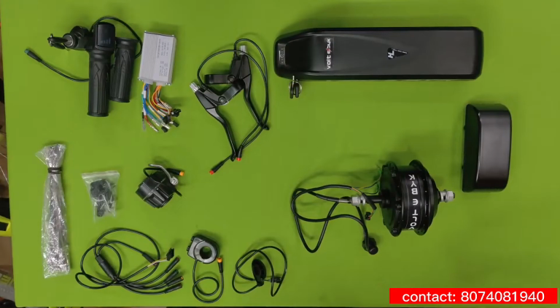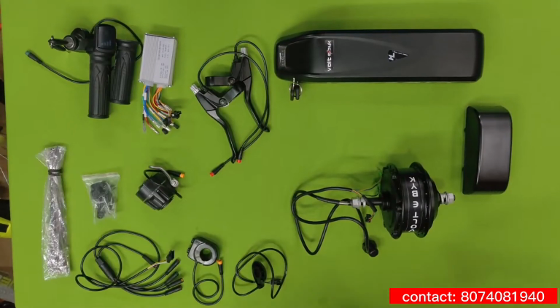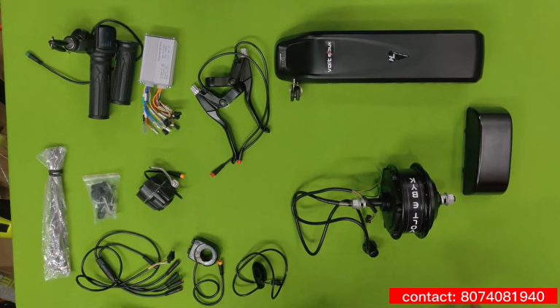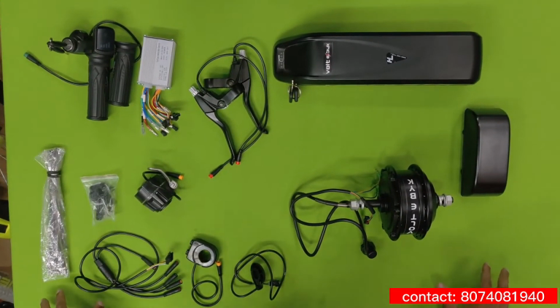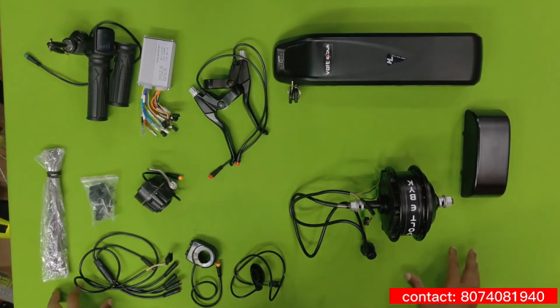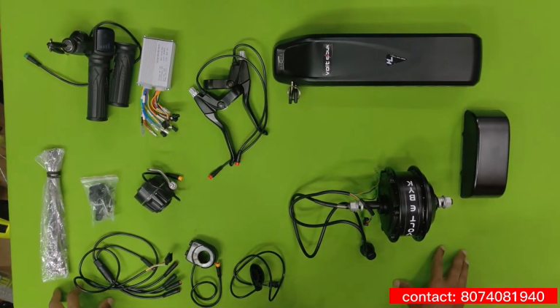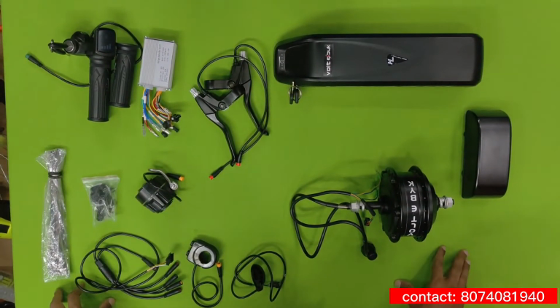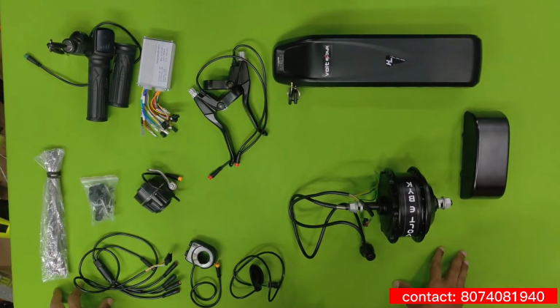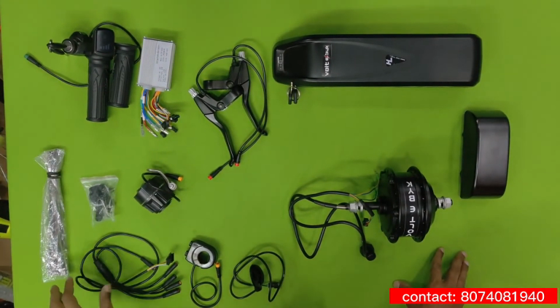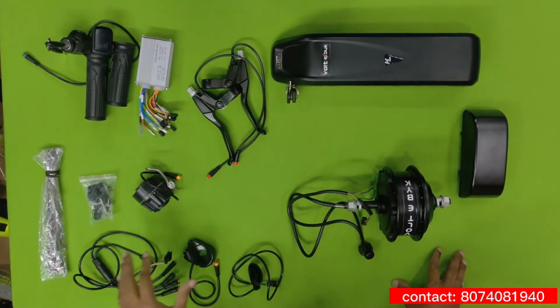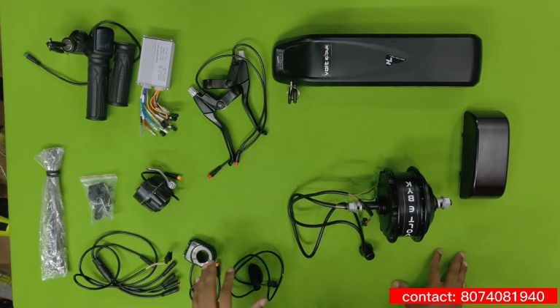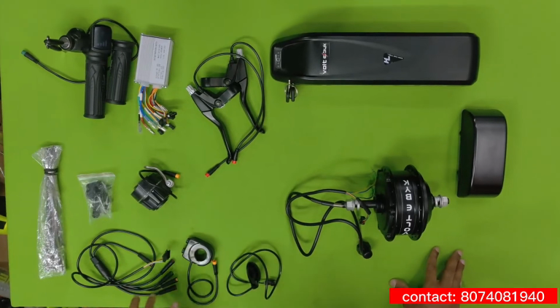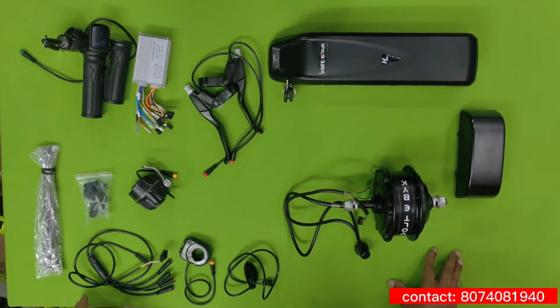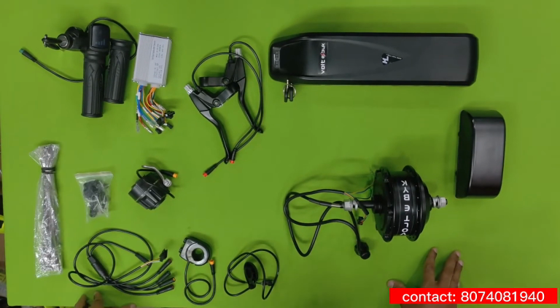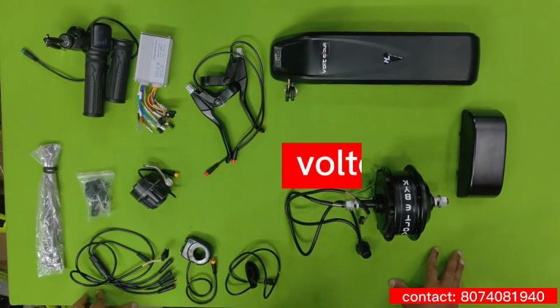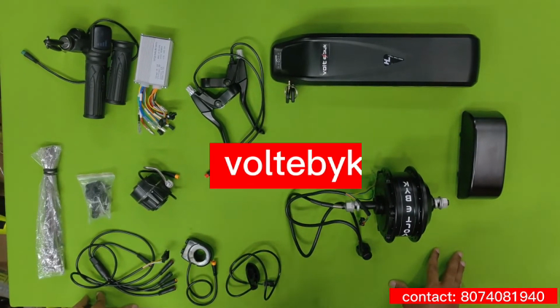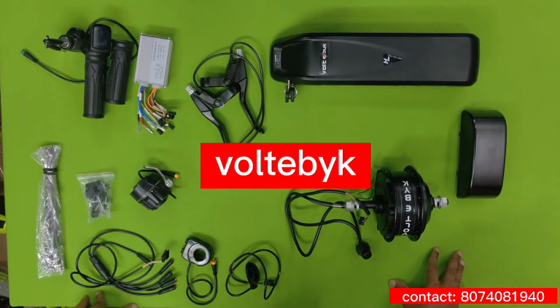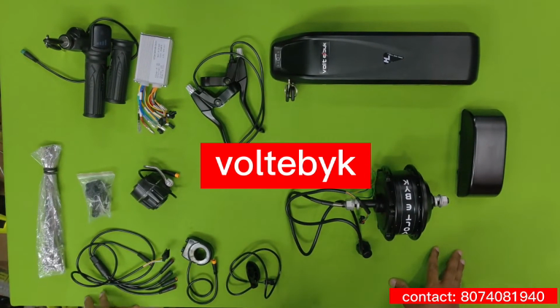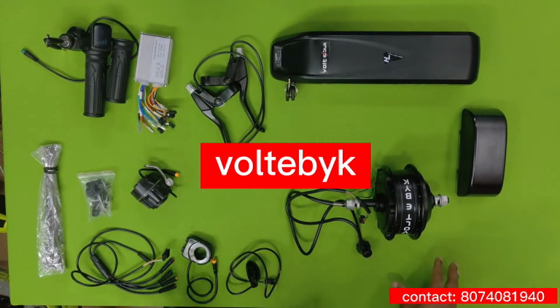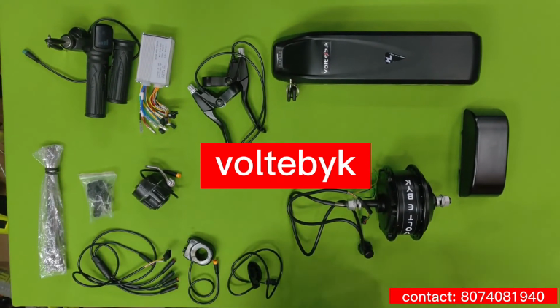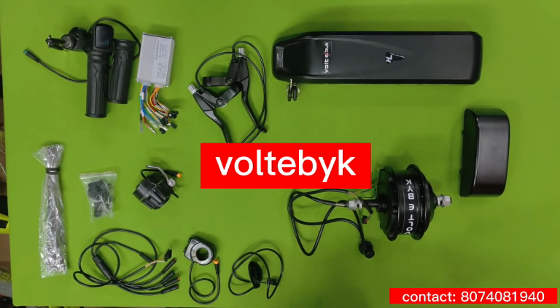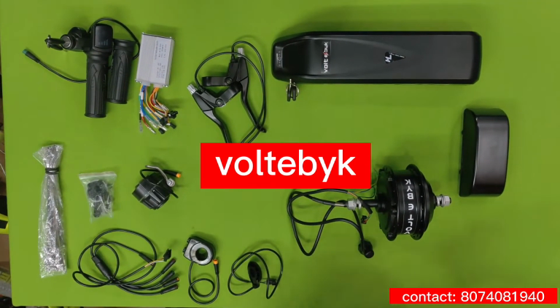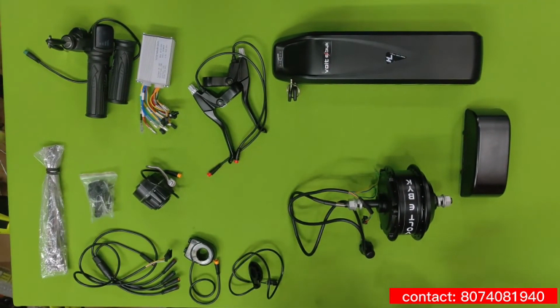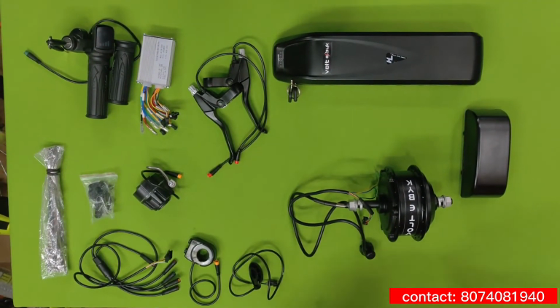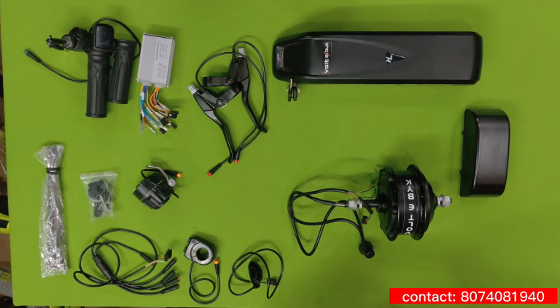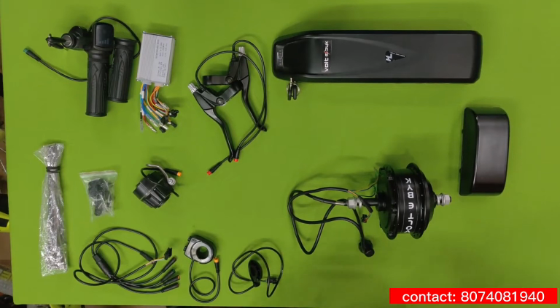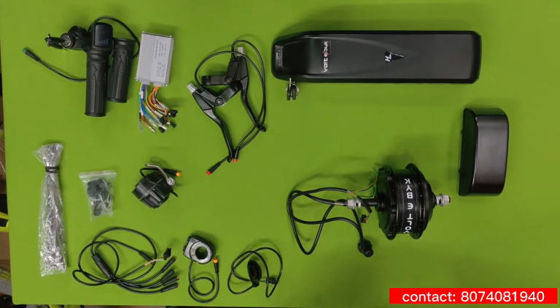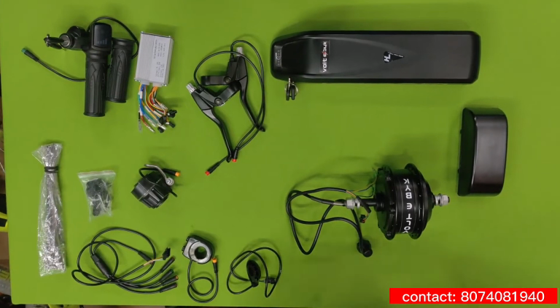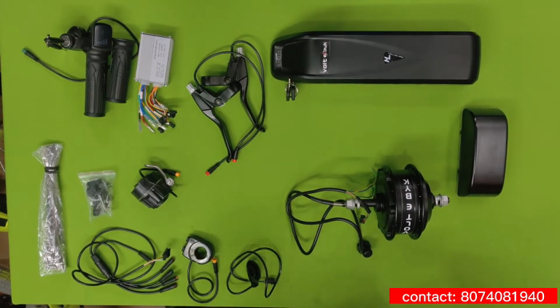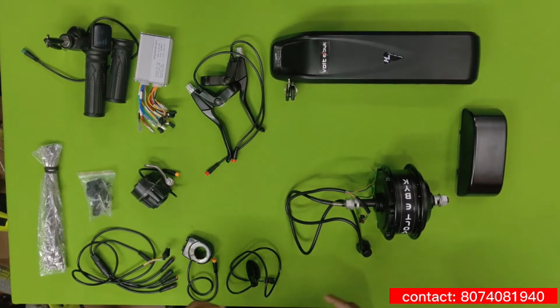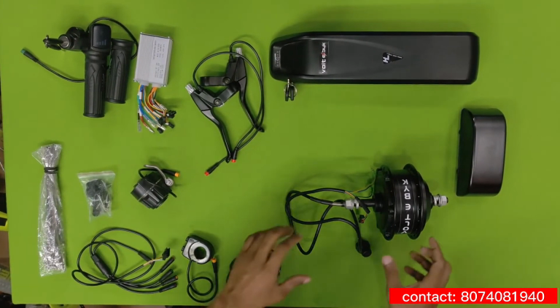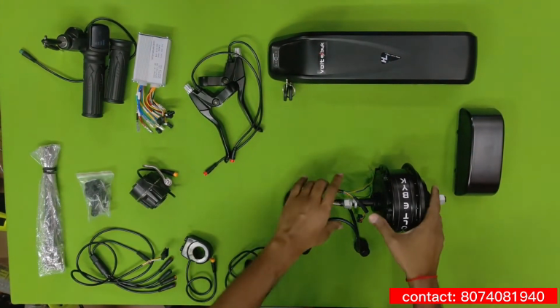This is the electric bicycle kit from Oldie Bike Company. We are going to see each component that they are providing in the kit itself.